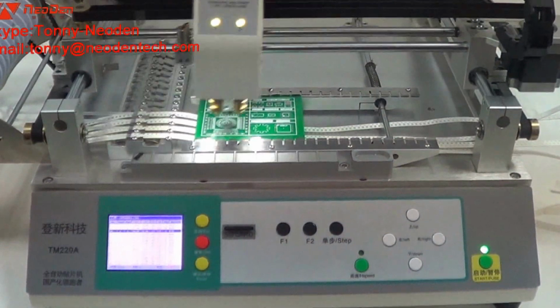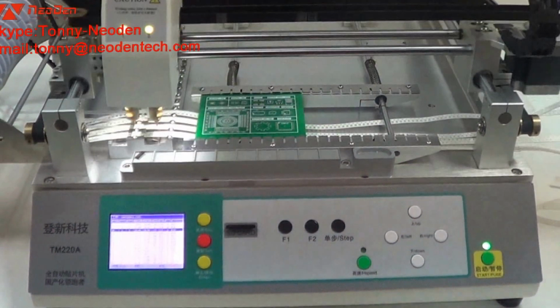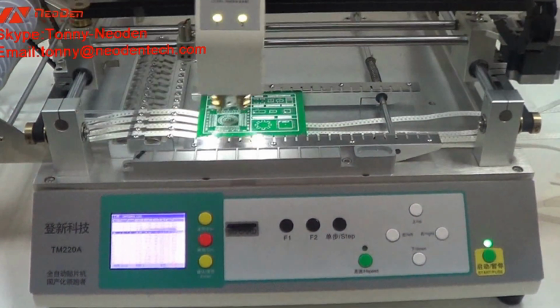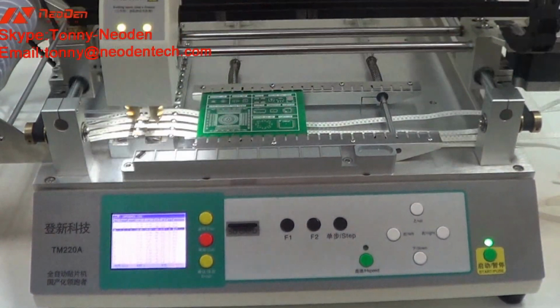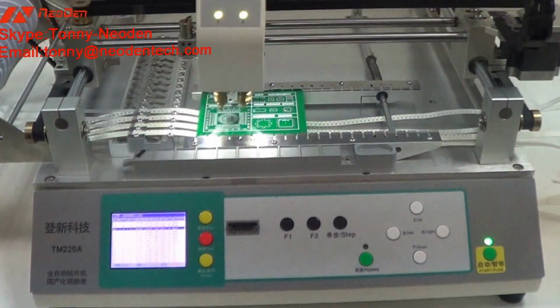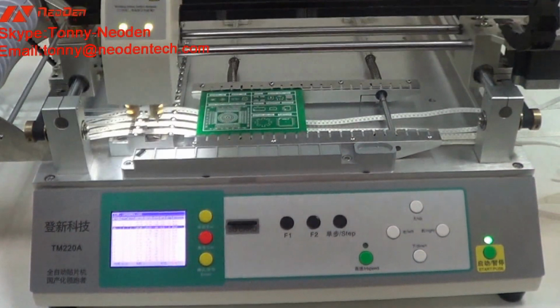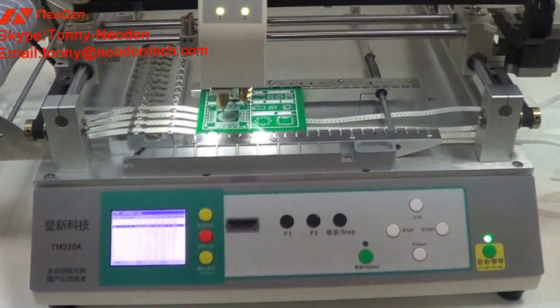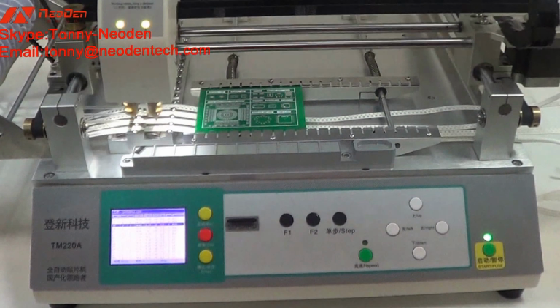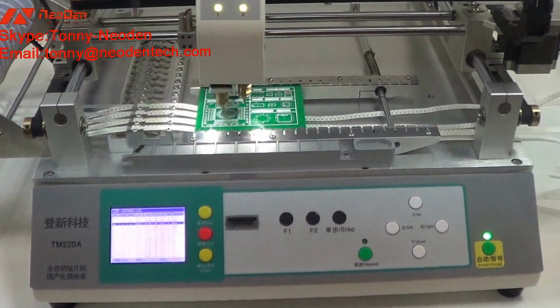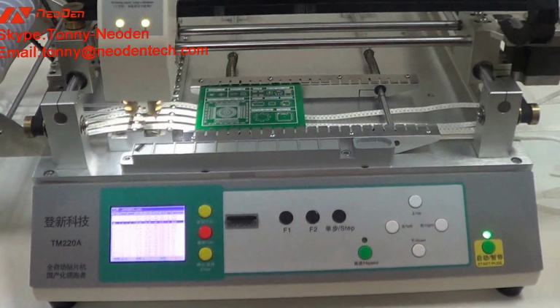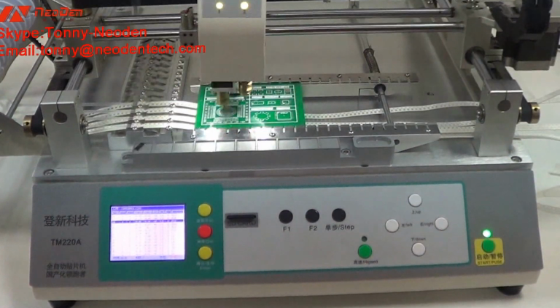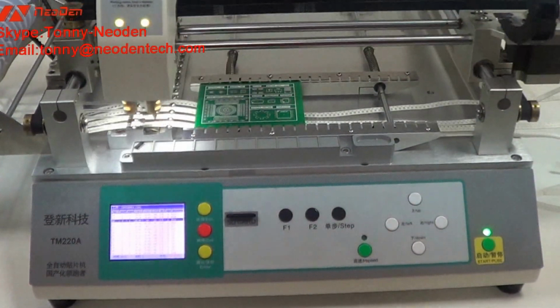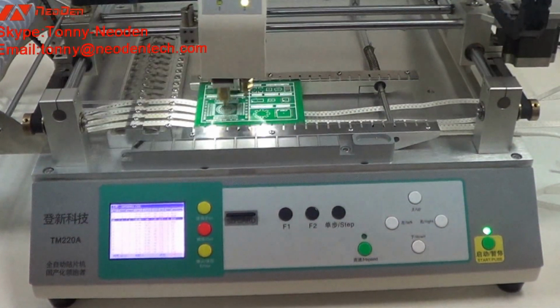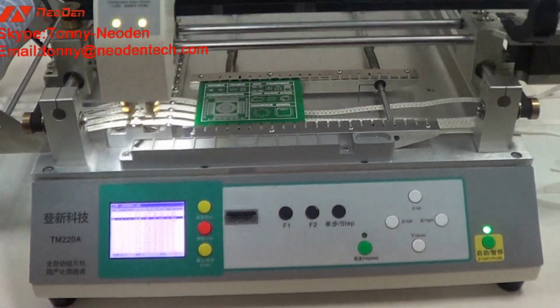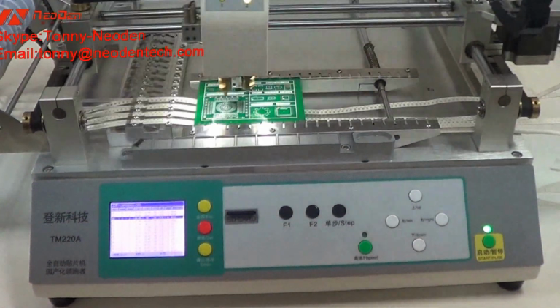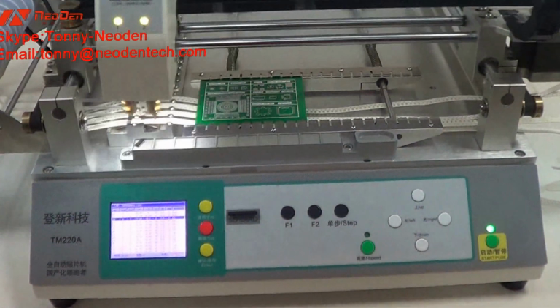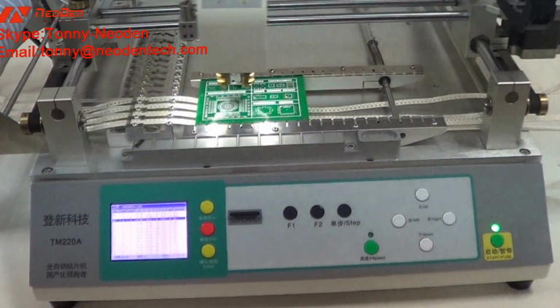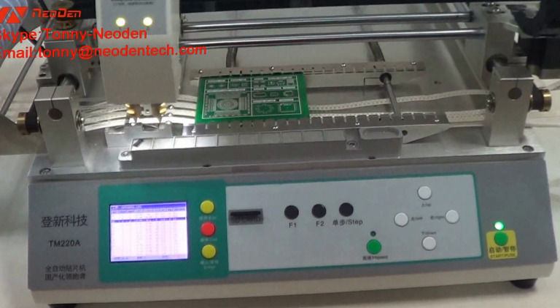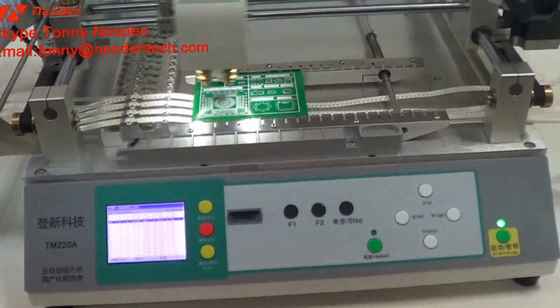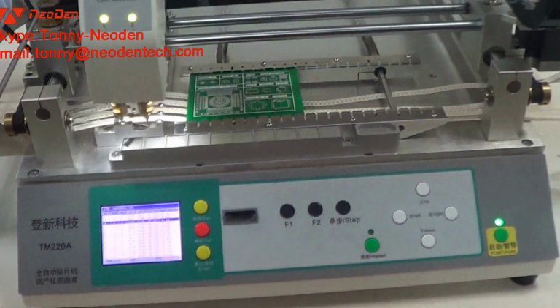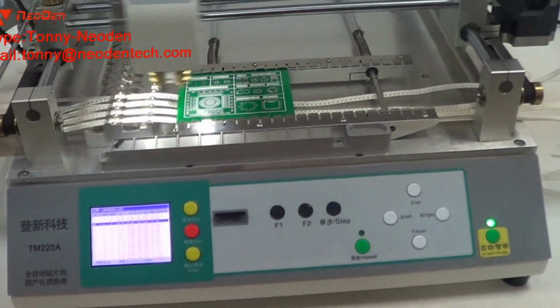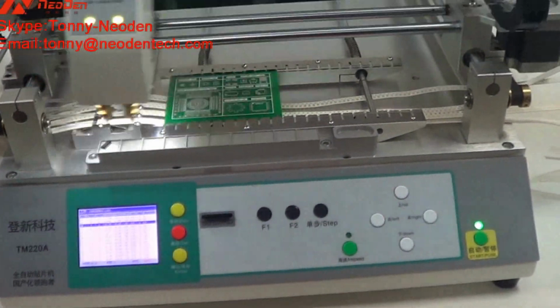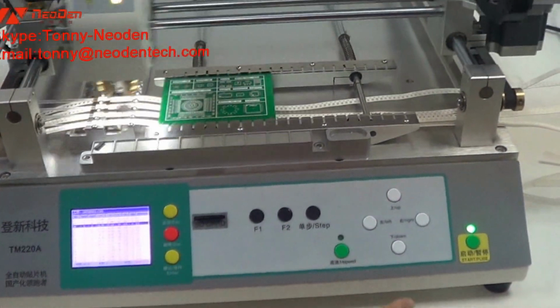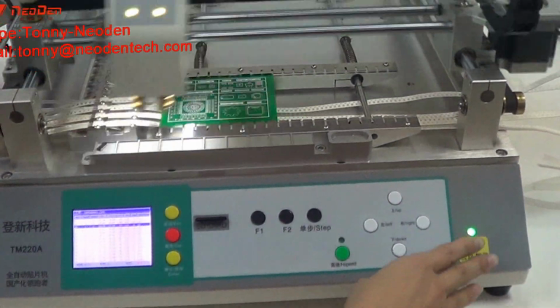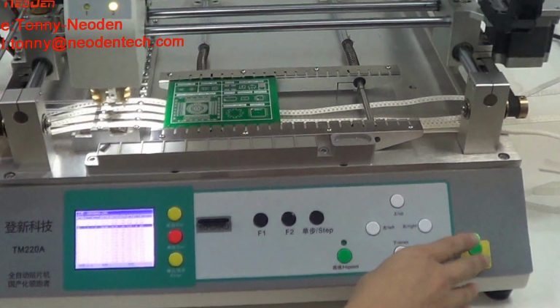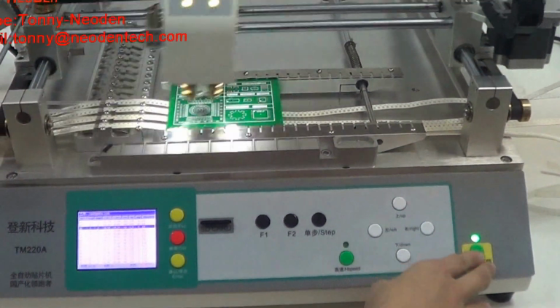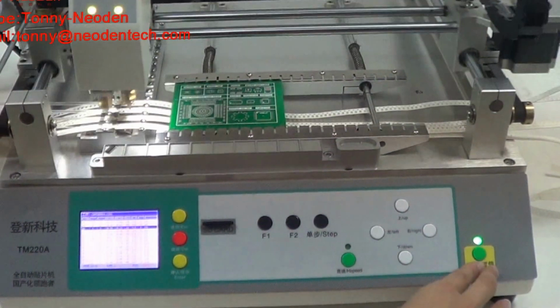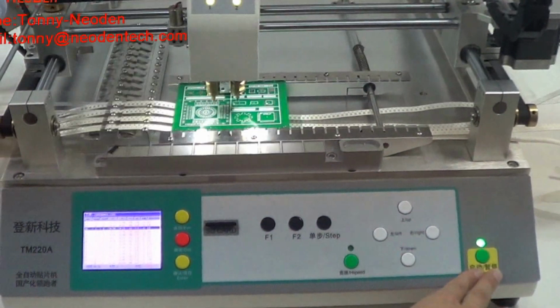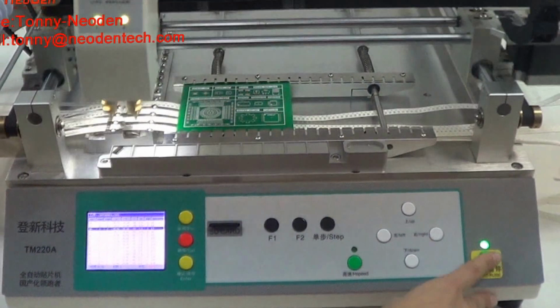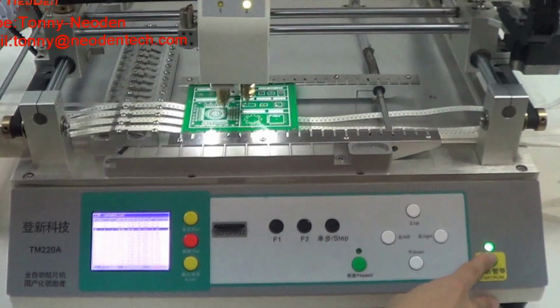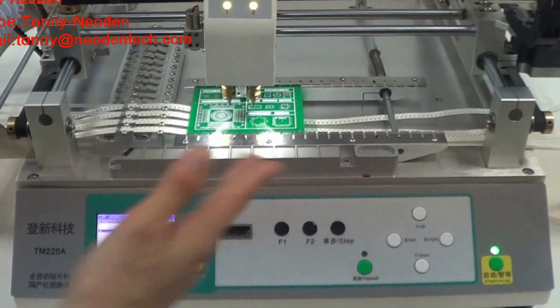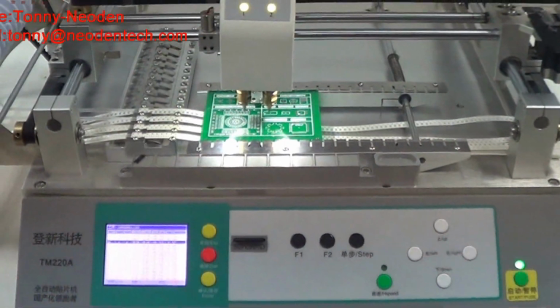Some users will ask whether the machine can recognize a missing component. Yes, we have vacuum detection. The machine will remind you if it fails to pick up a component three times. Now let me show you.